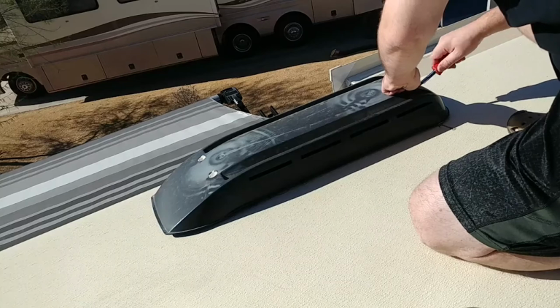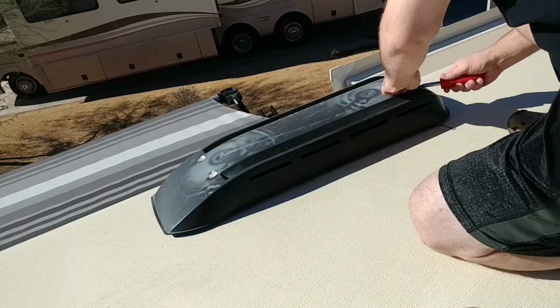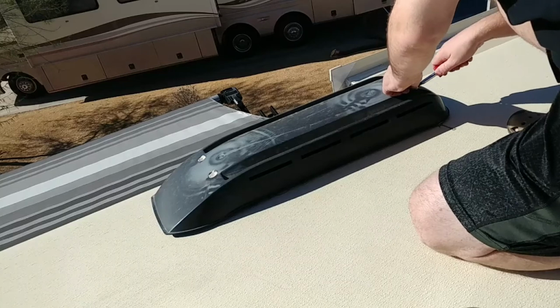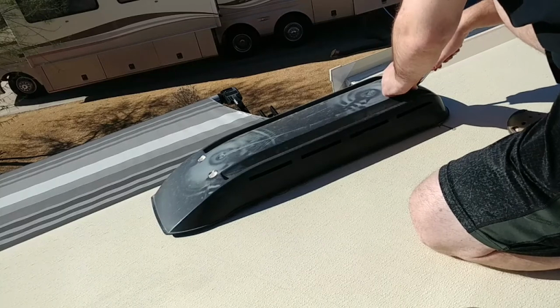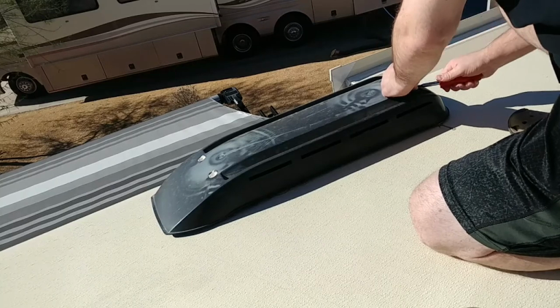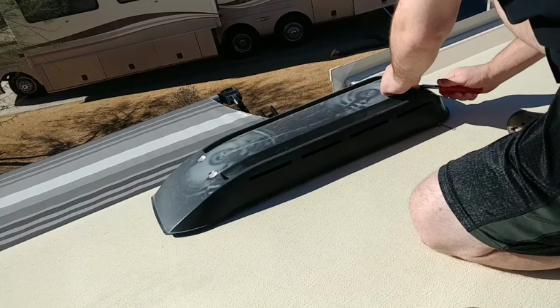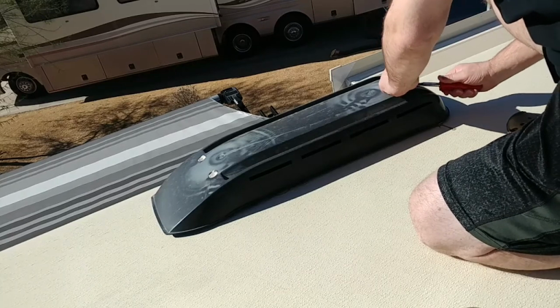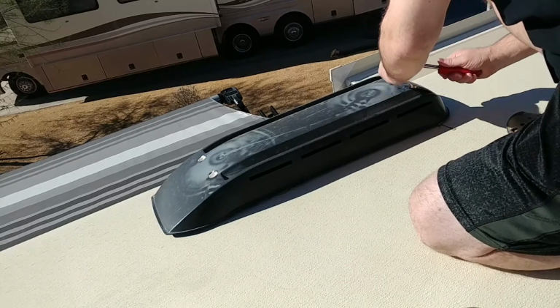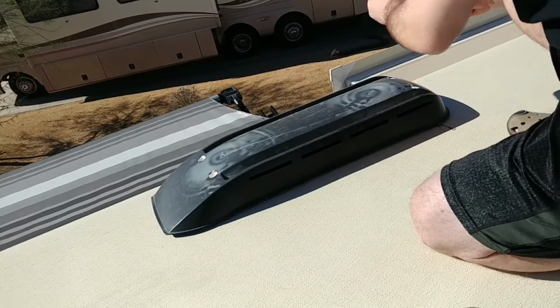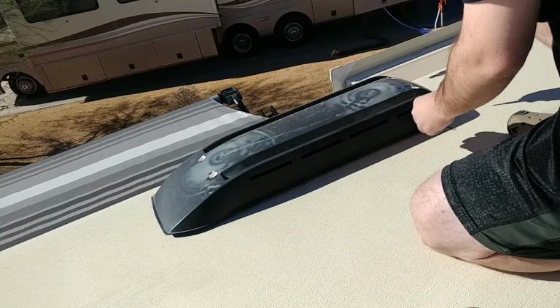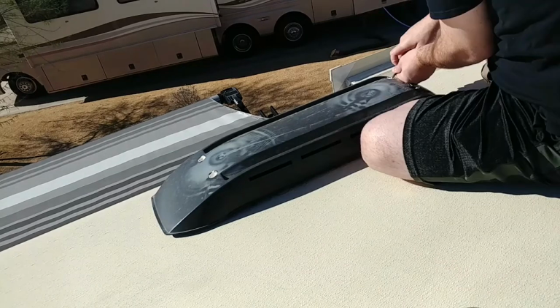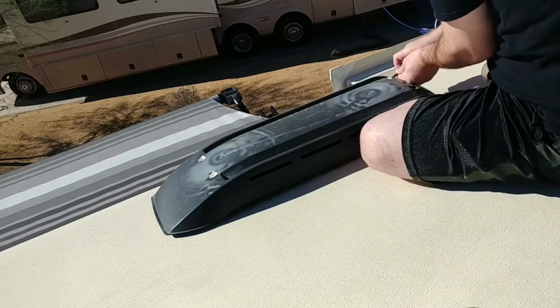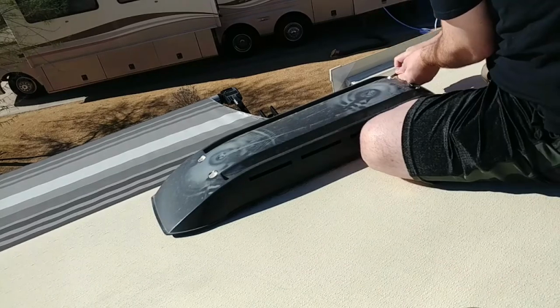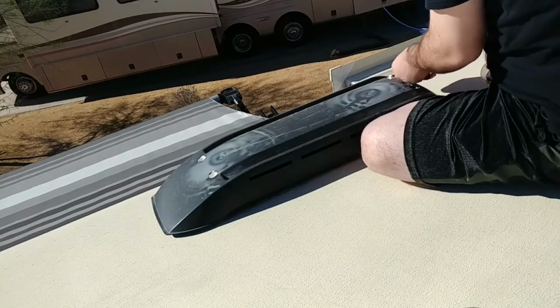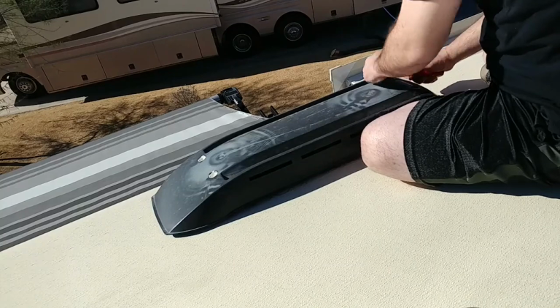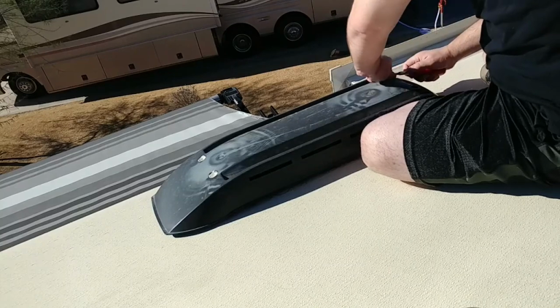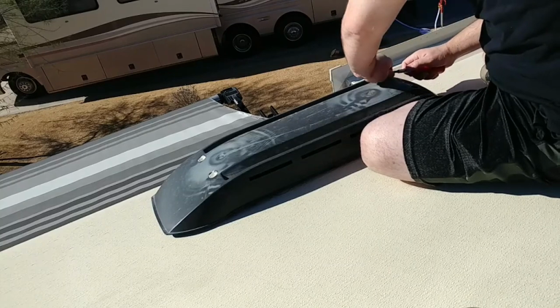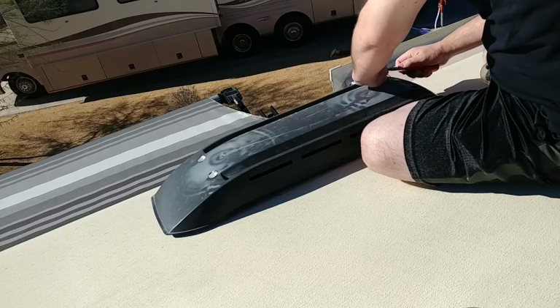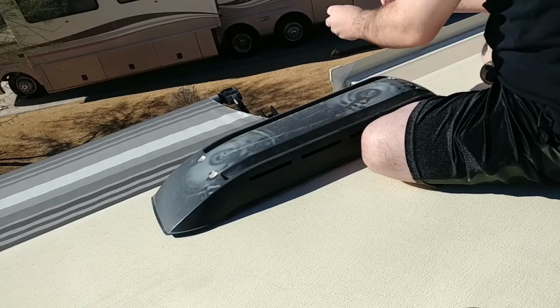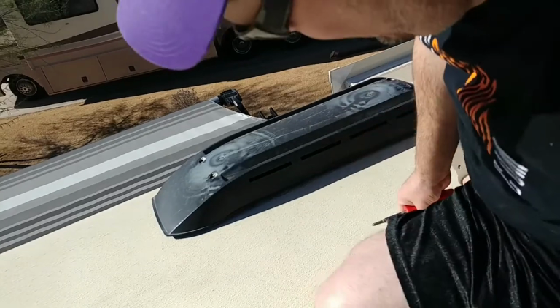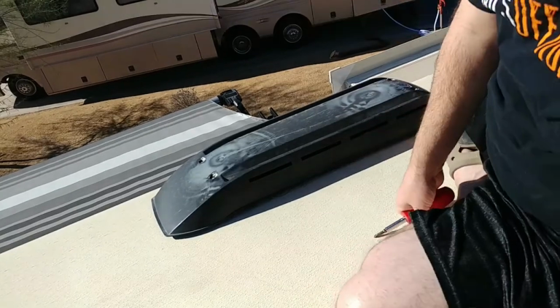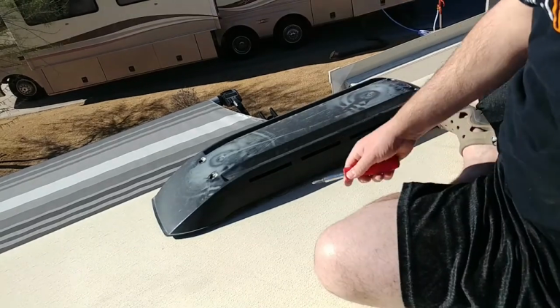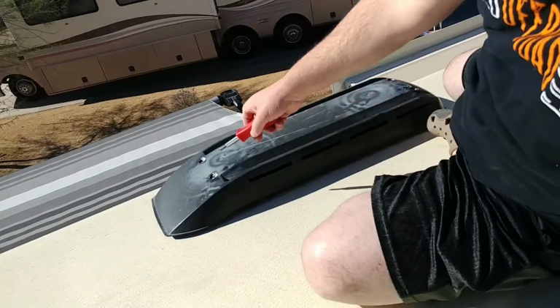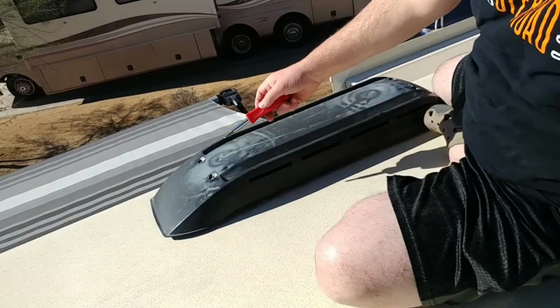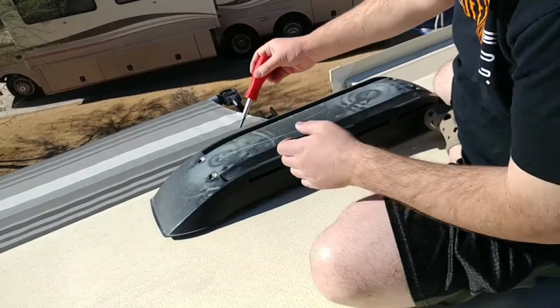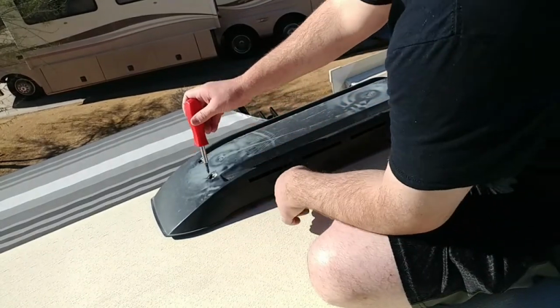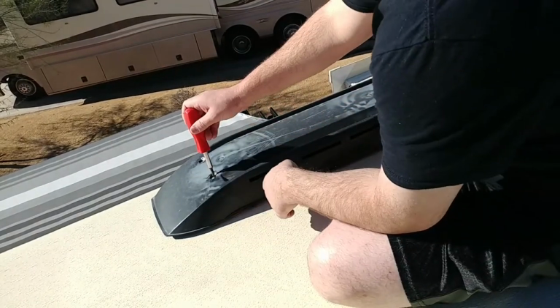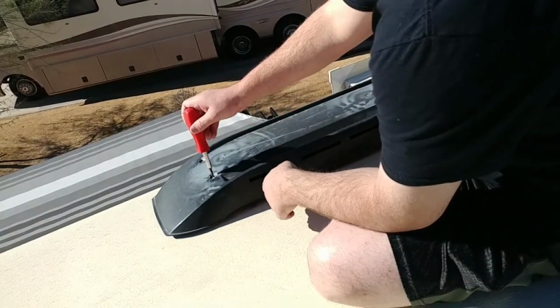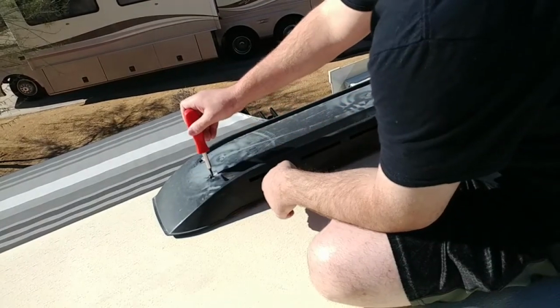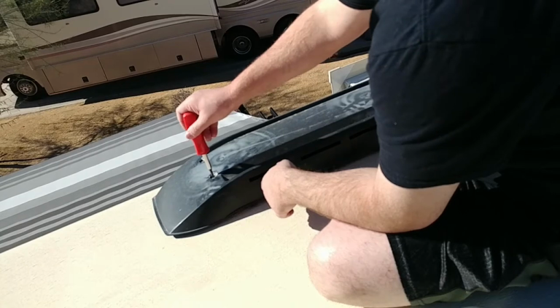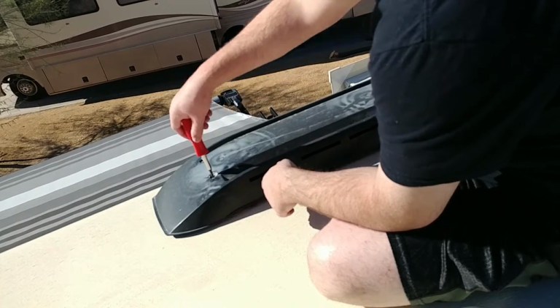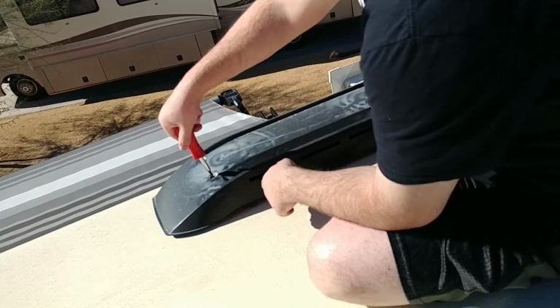Keep watching to find out why I'm taking the fridge vent off. I got all the laps seal out of the screw holes. Now I'm going to do the screws and take this cover off.